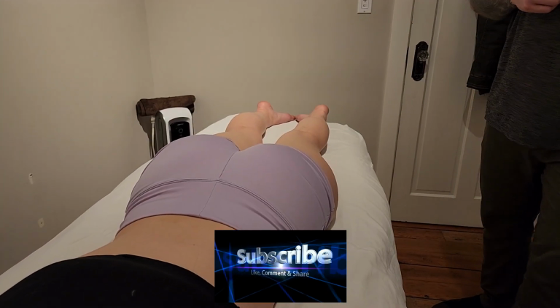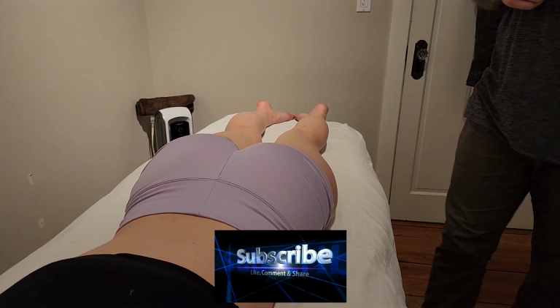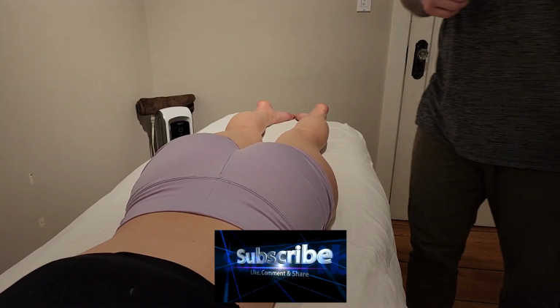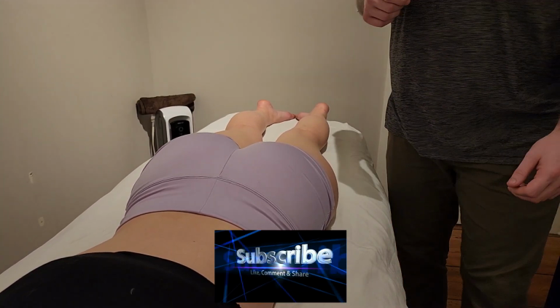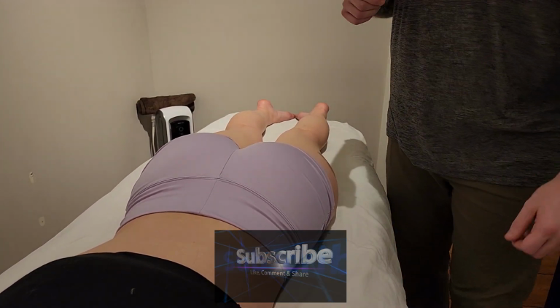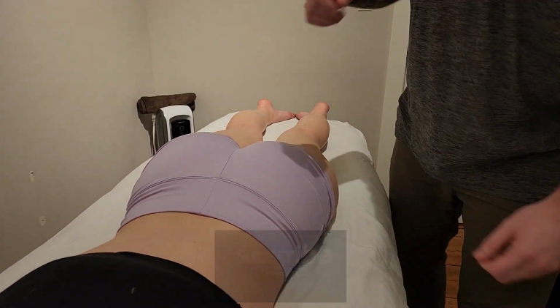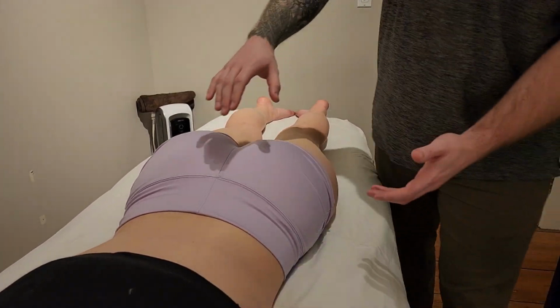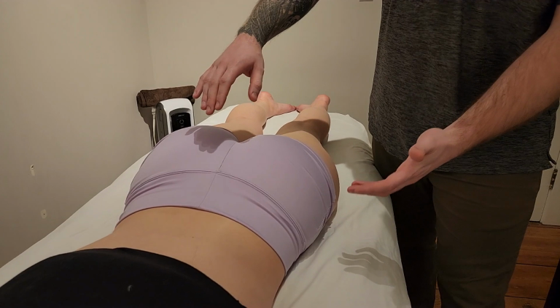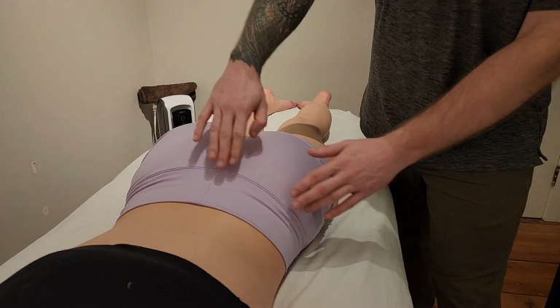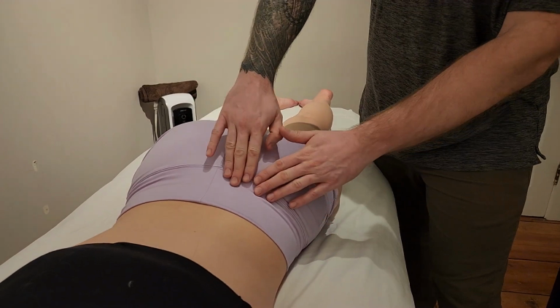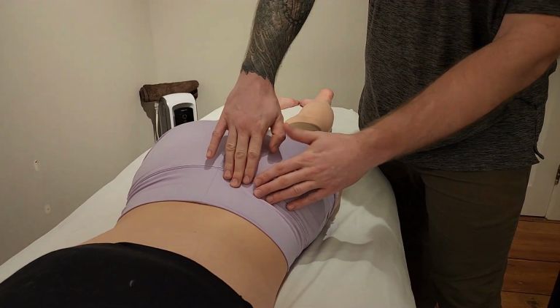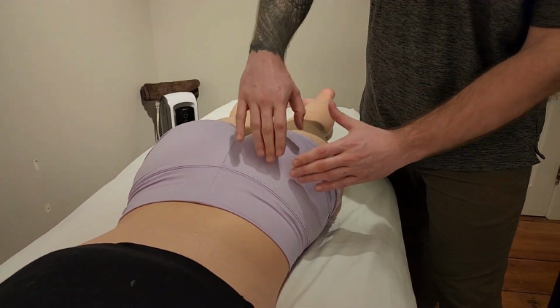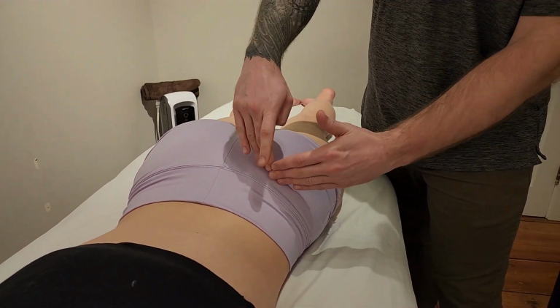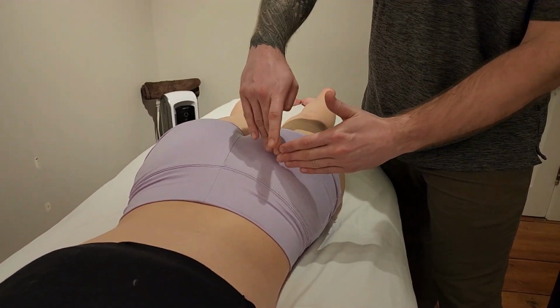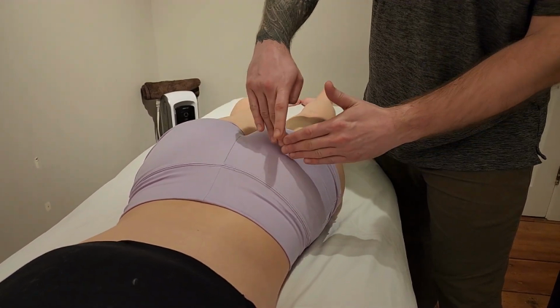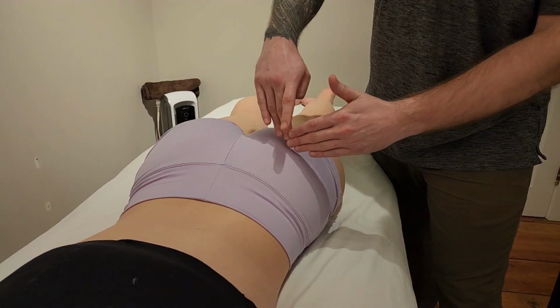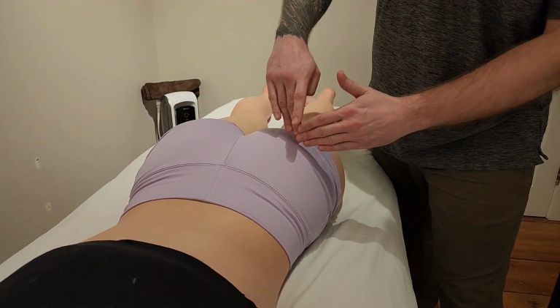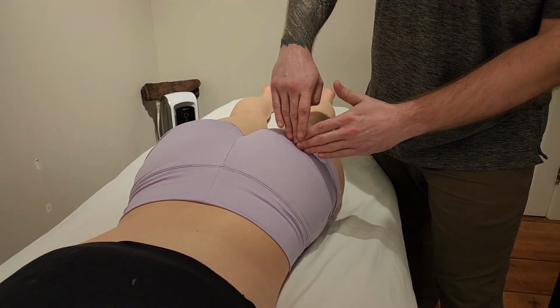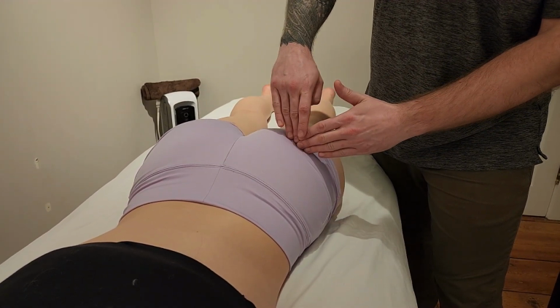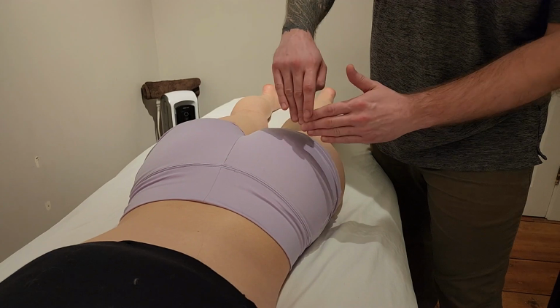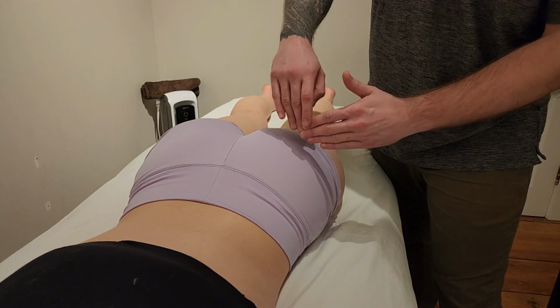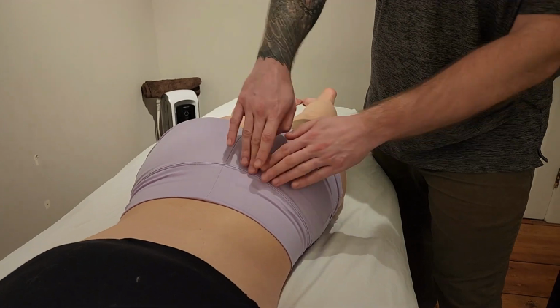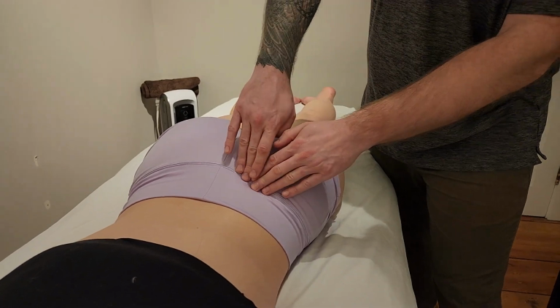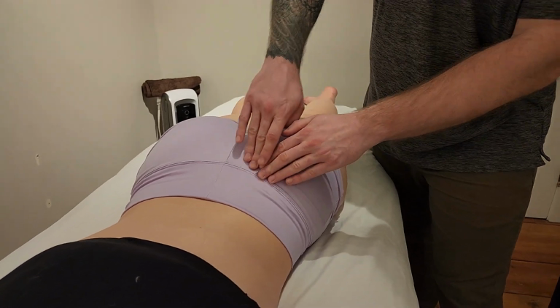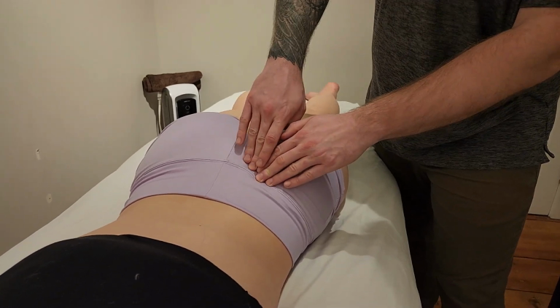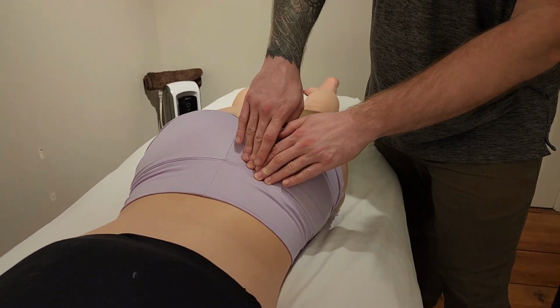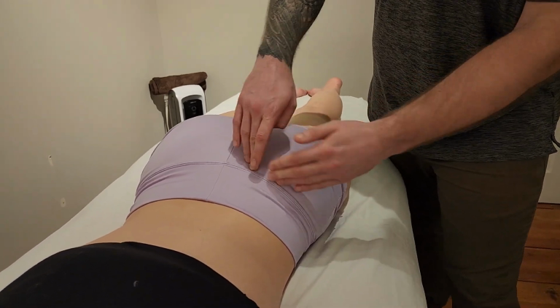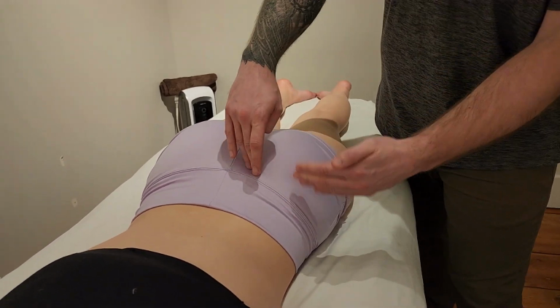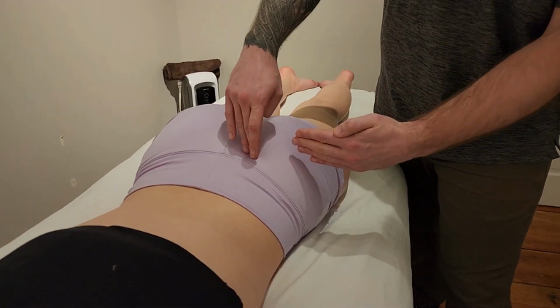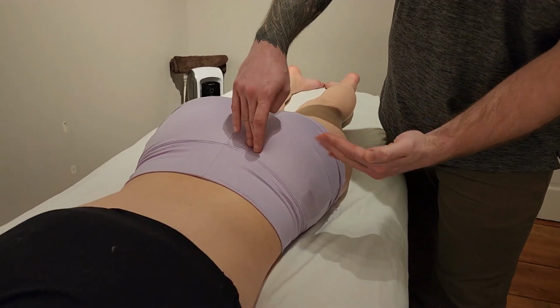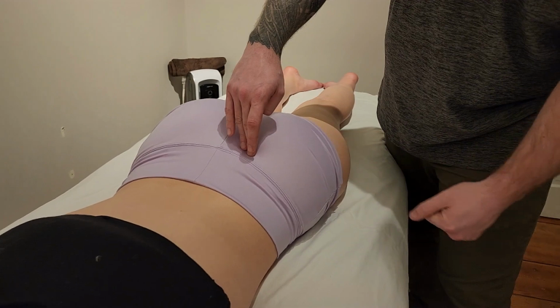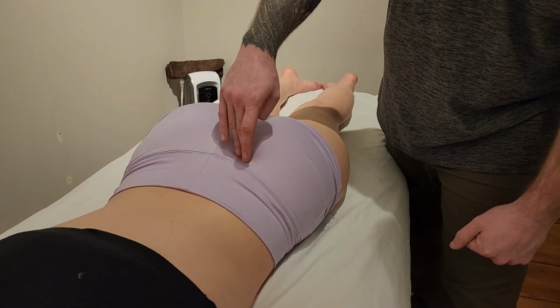We're going to be palpating the external rotators of the acetabular femoral joint as a group, working our way from superior to inferior. We've already discussed piriformis, so we're going to be starting at the next muscle in line.